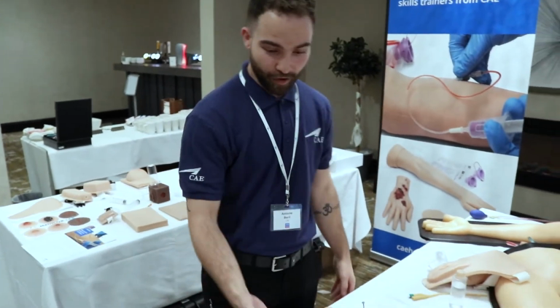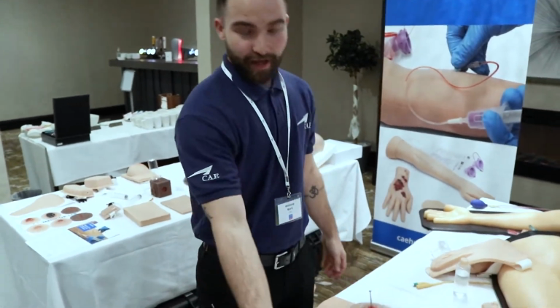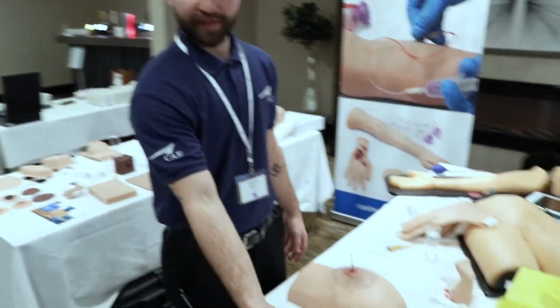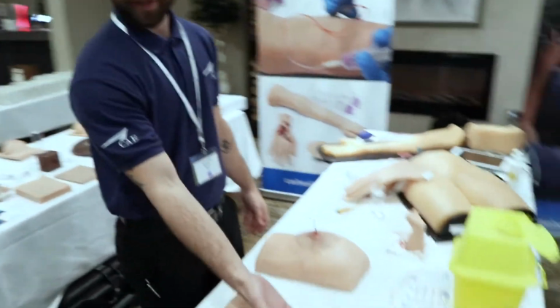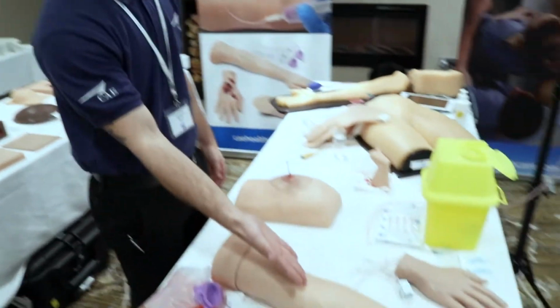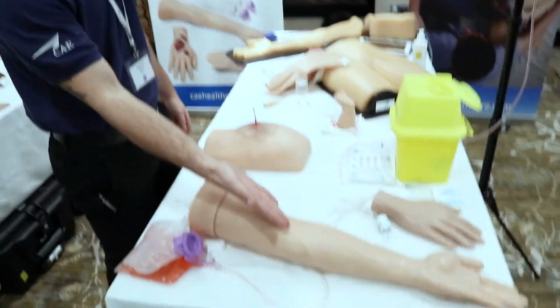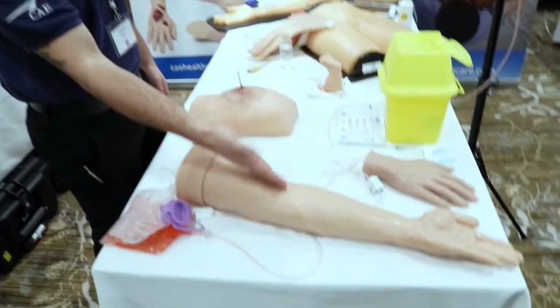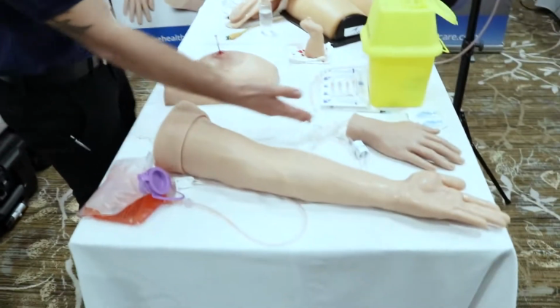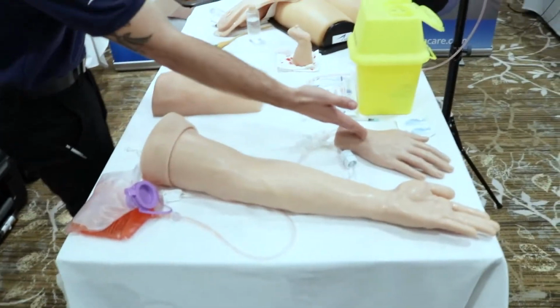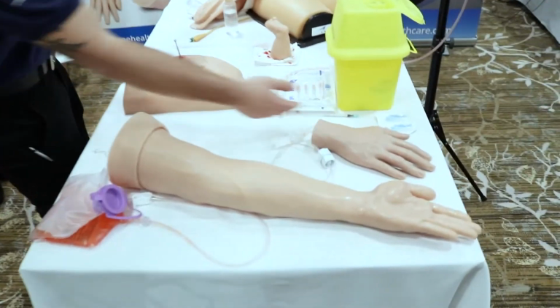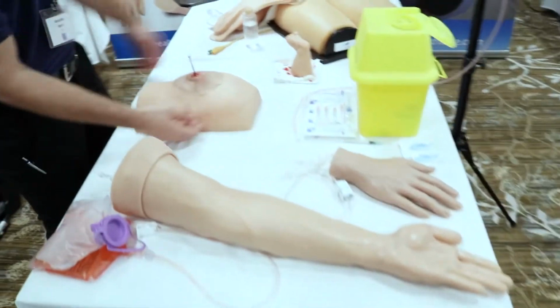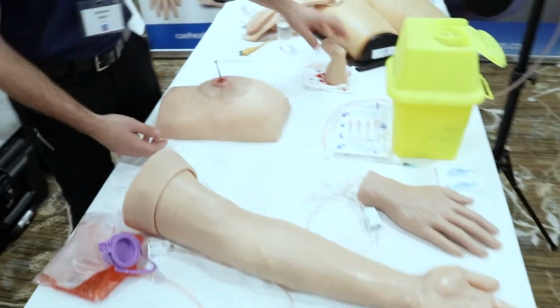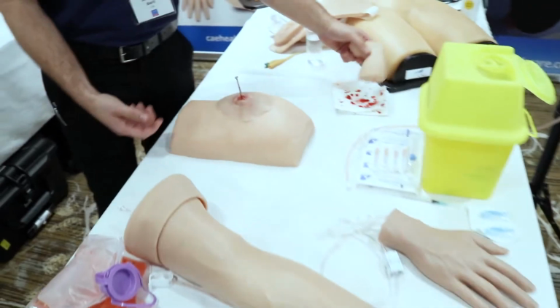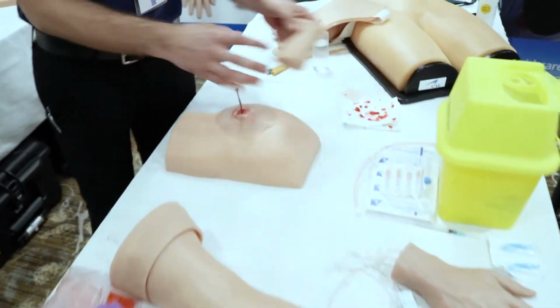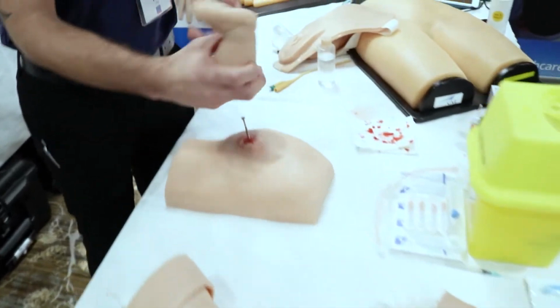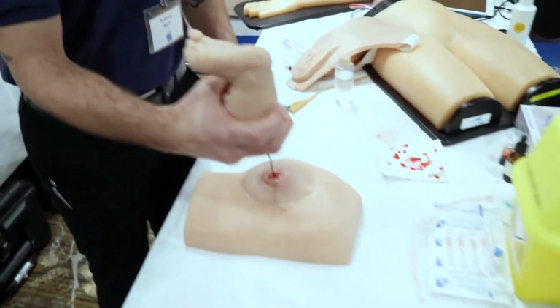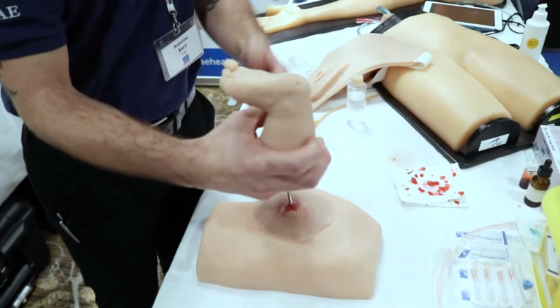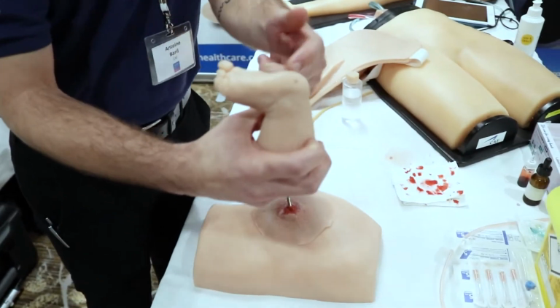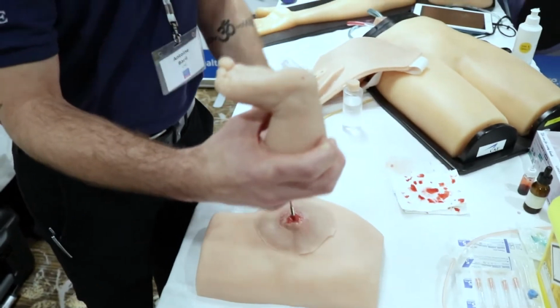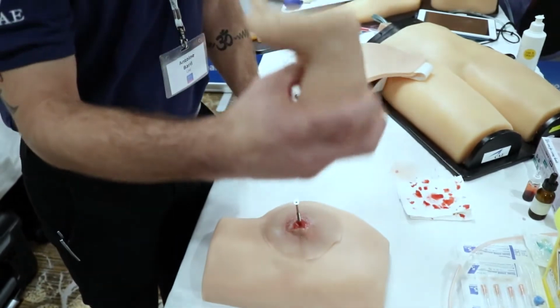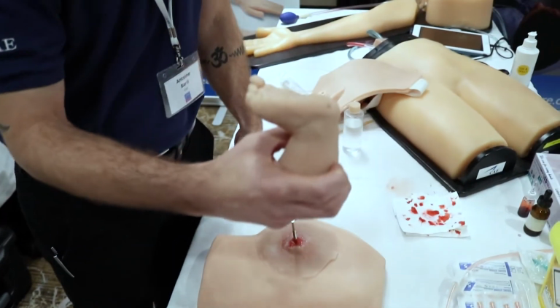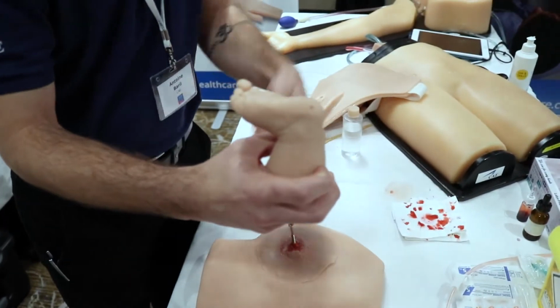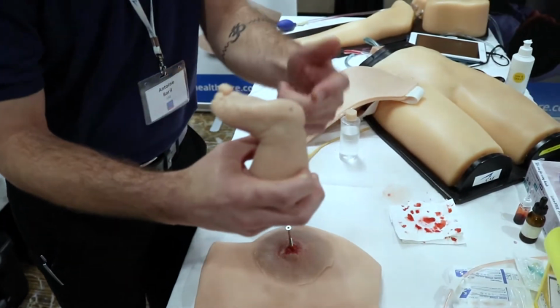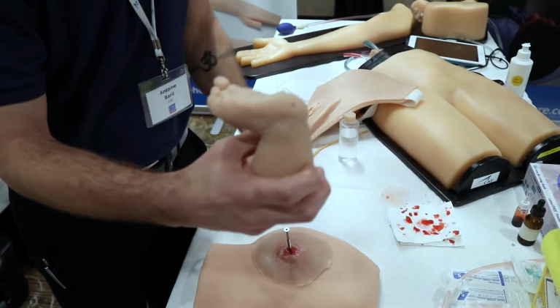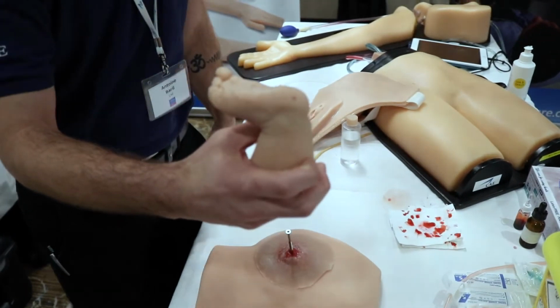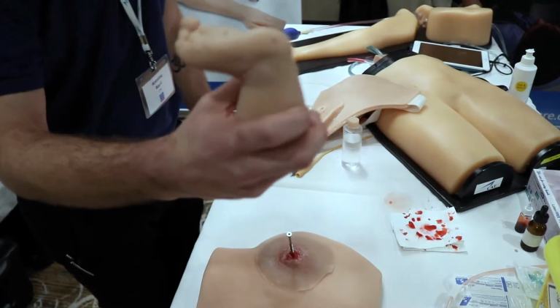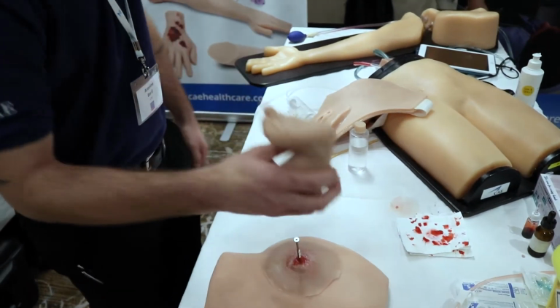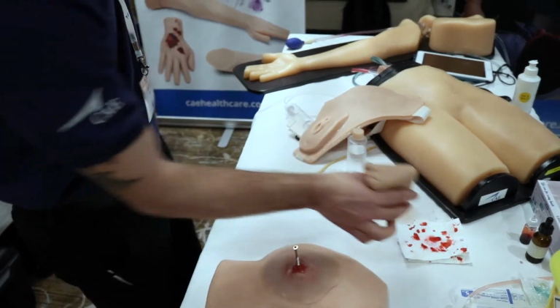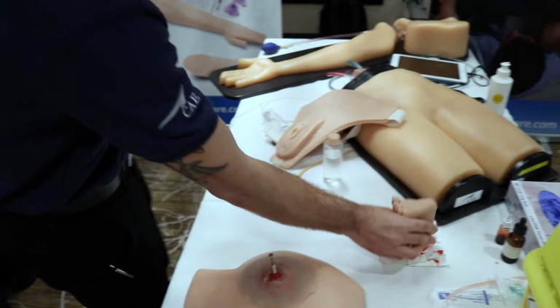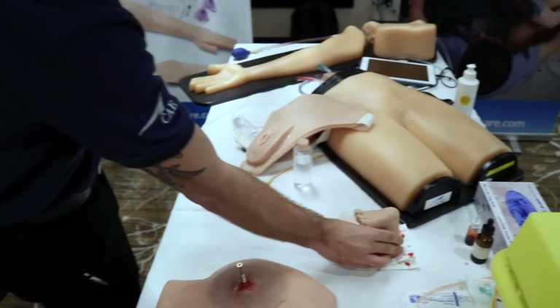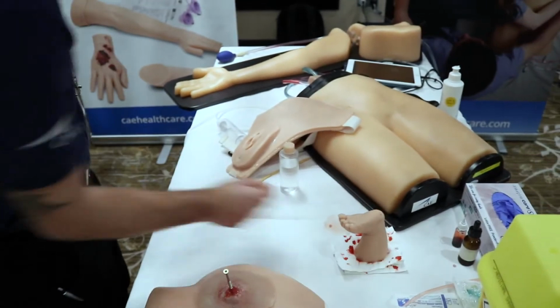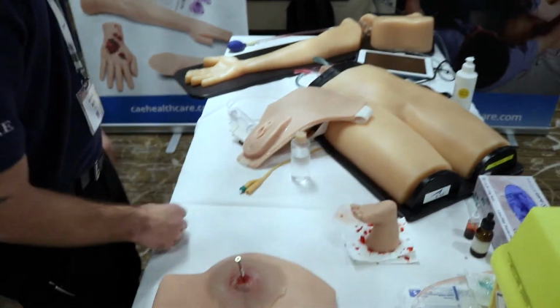We have IV arms, IV hands, and a baby foot with the heel prick test that you can get a drop out of and do whatever you want to do with it.